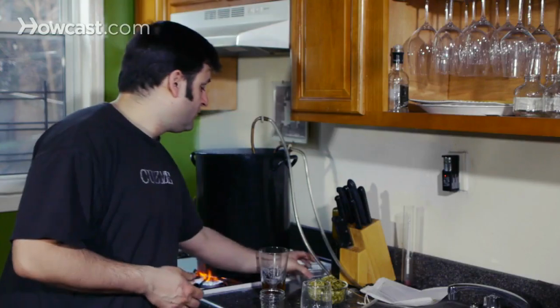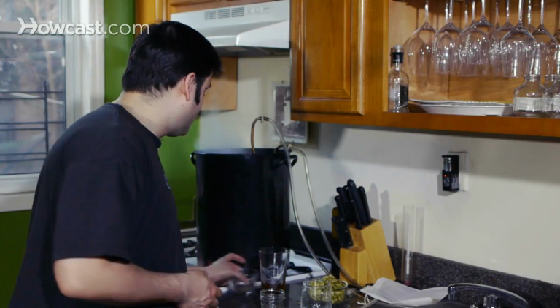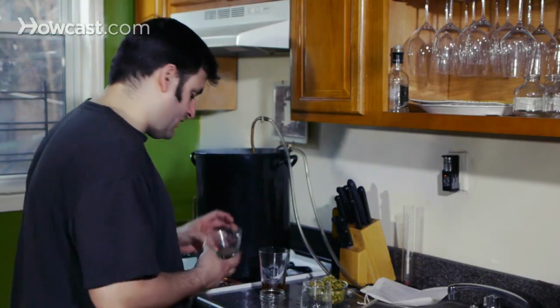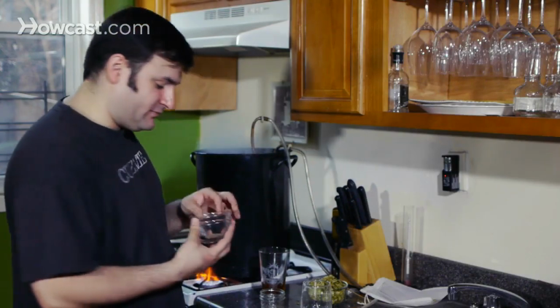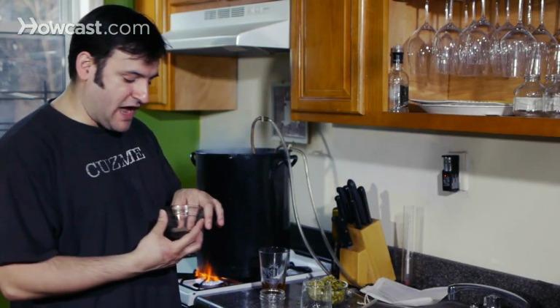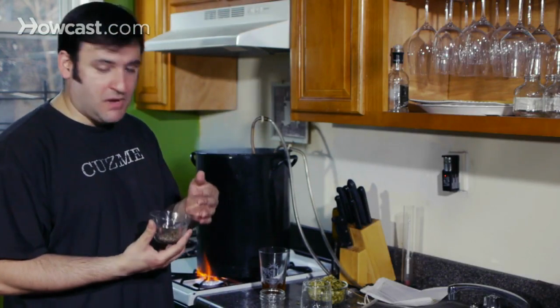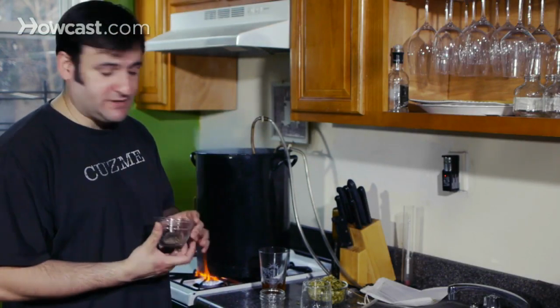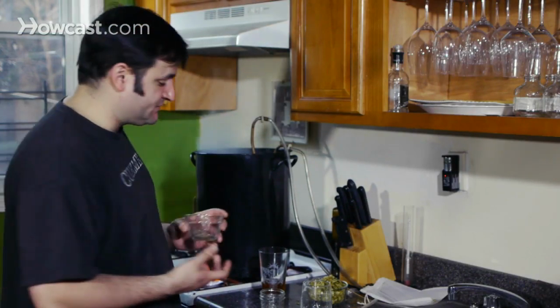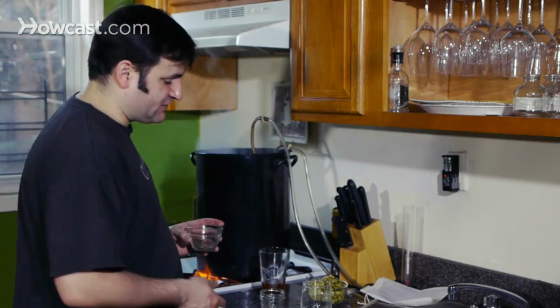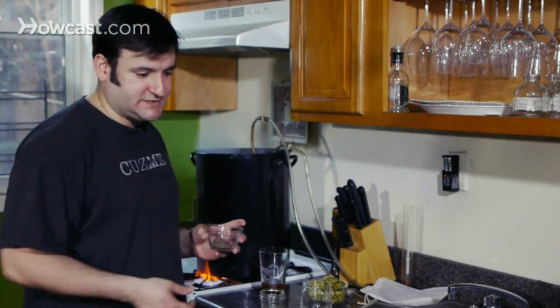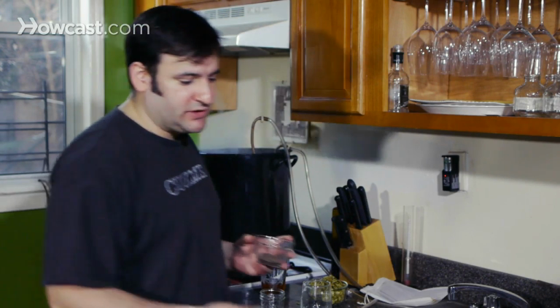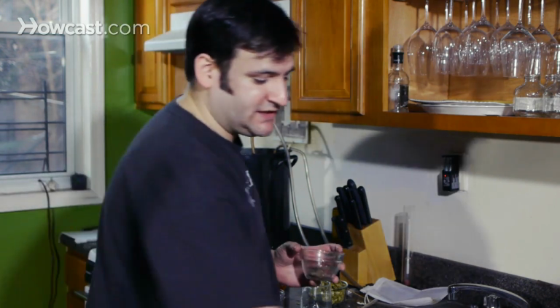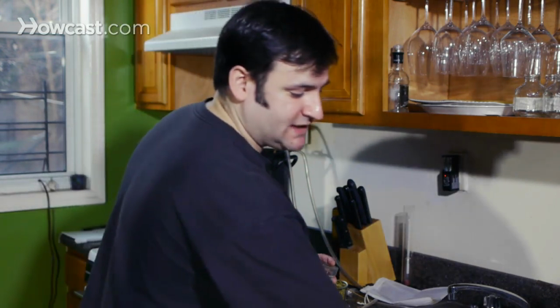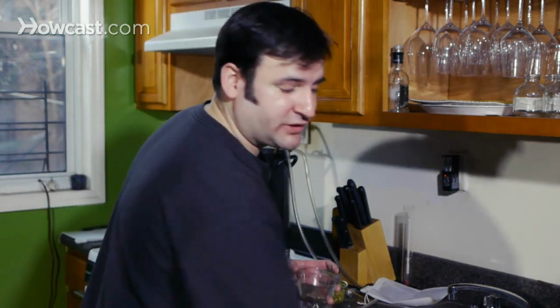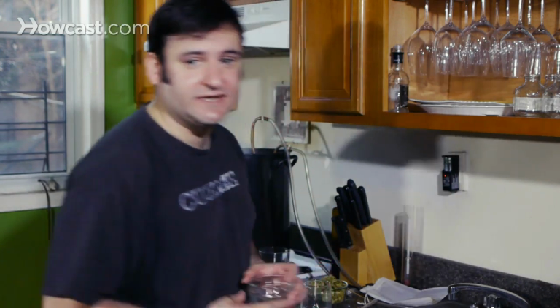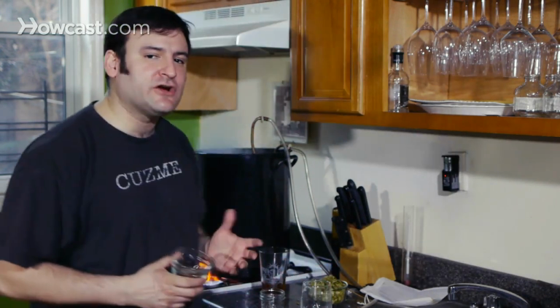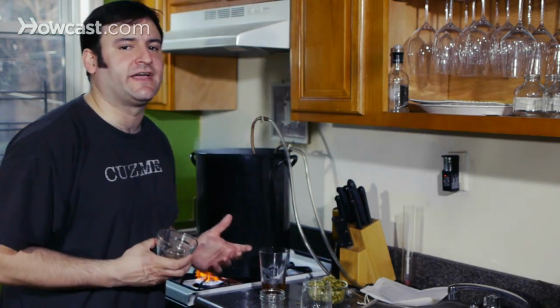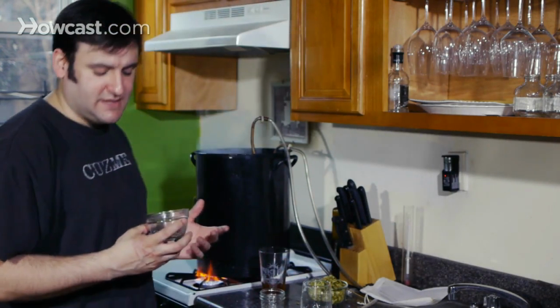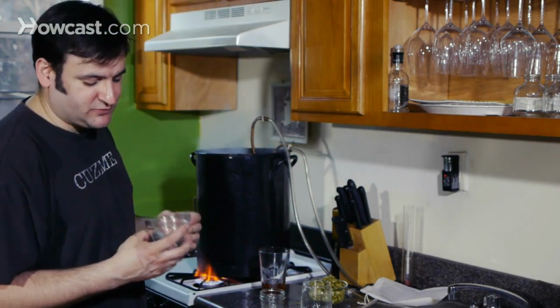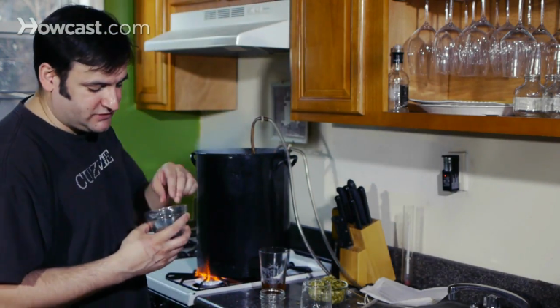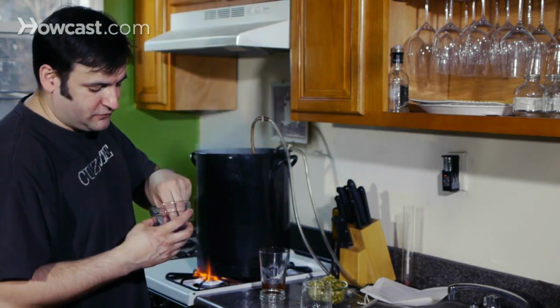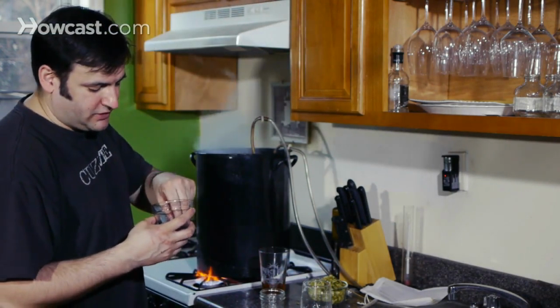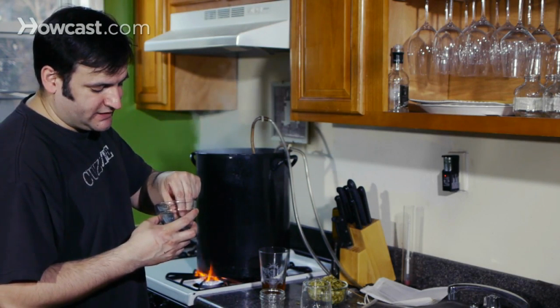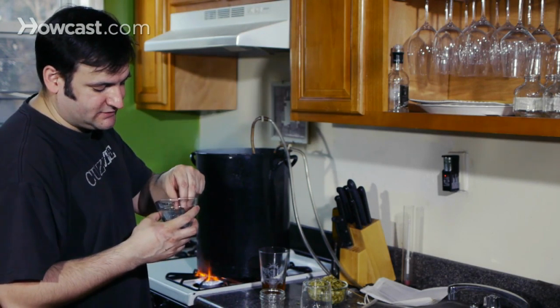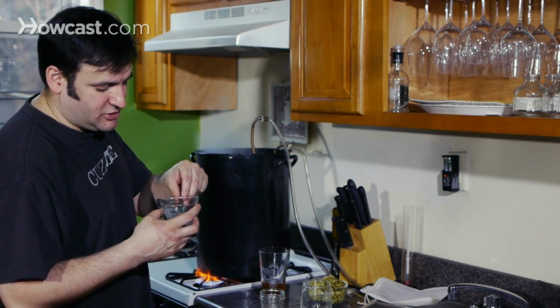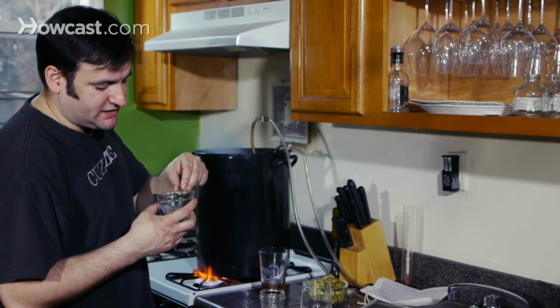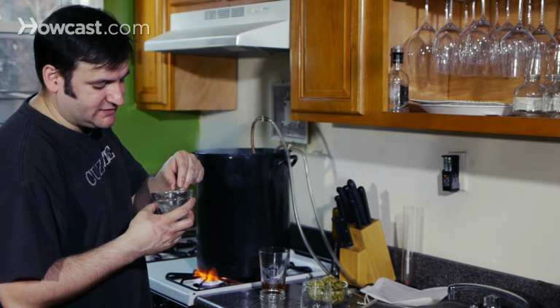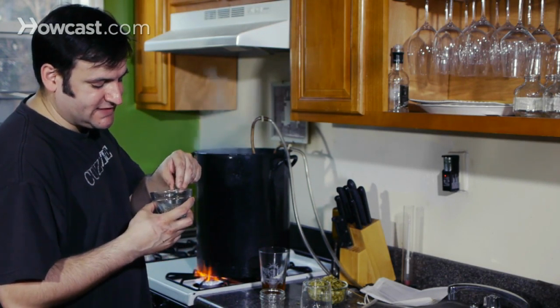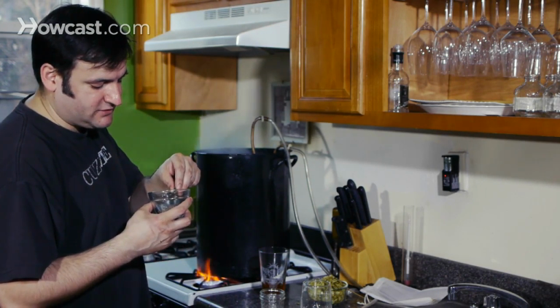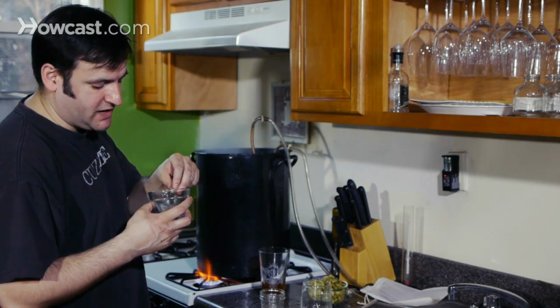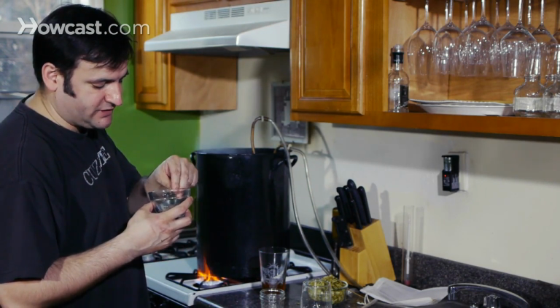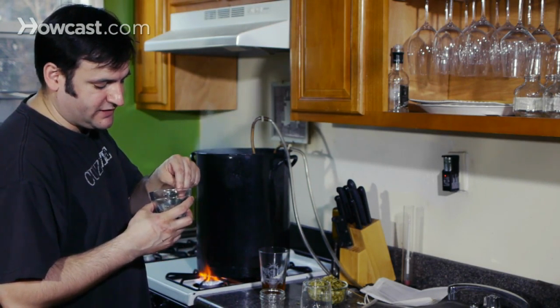Also at this time we're going to put in a little bit of Irish moss — about a tablespoon of Irish moss. Now what this does is it's a clarifying agent, and it's really good for getting all the solids to settle at the bottom of your beer in the end.